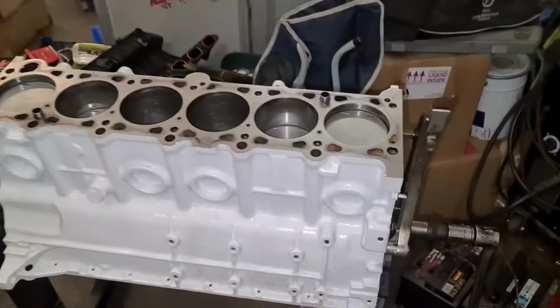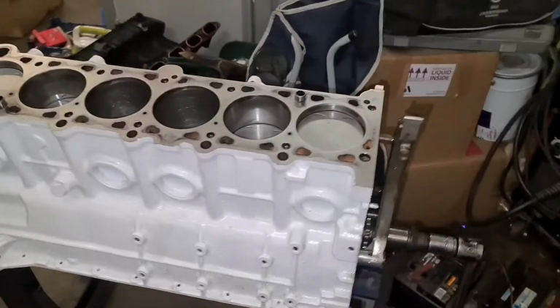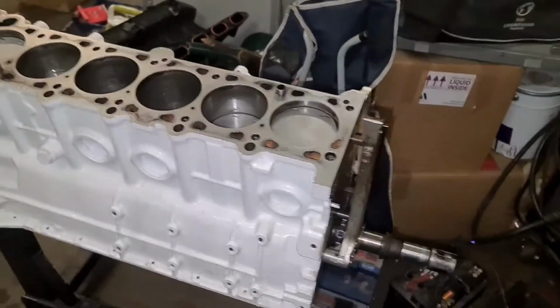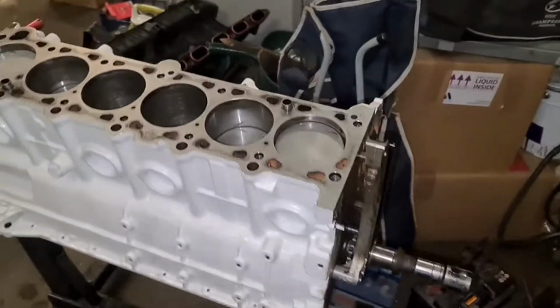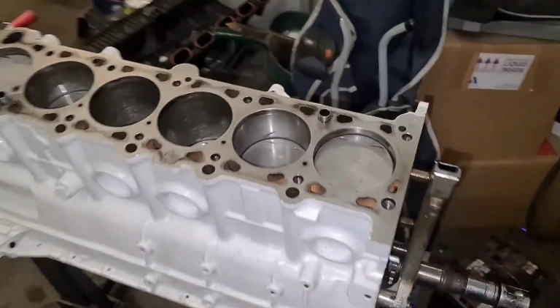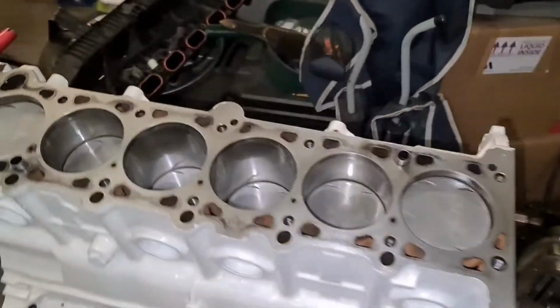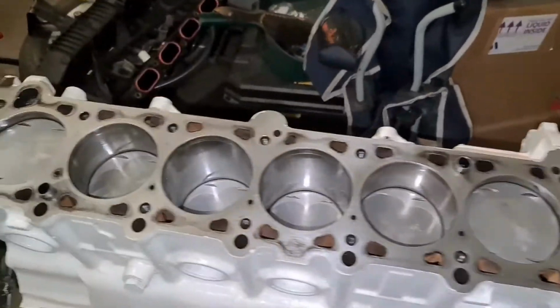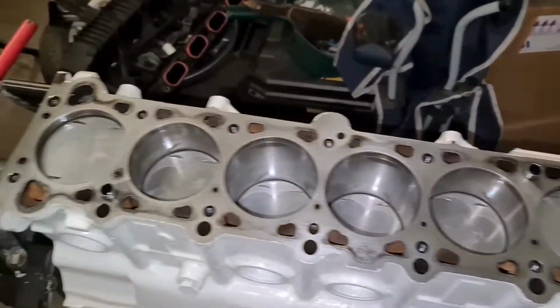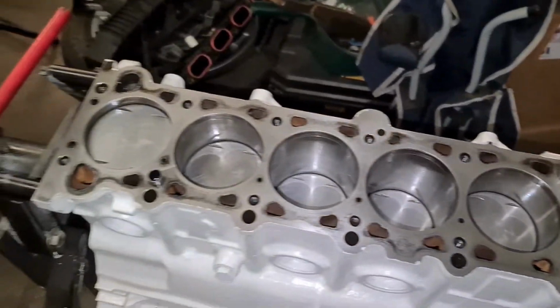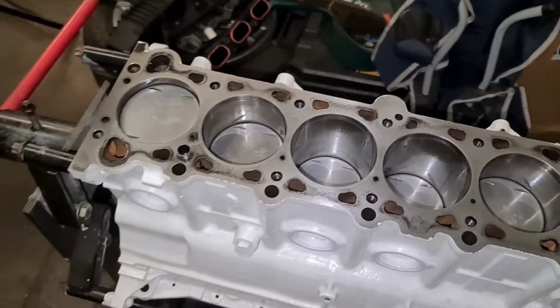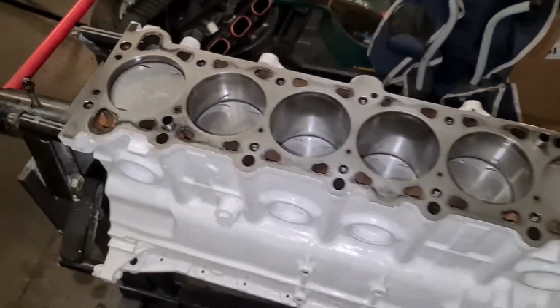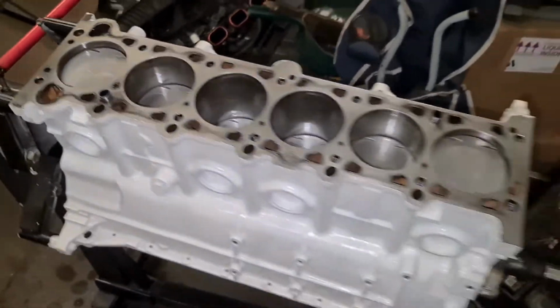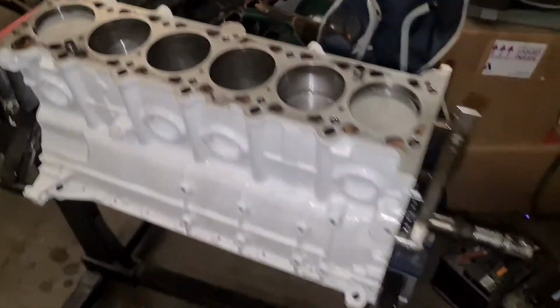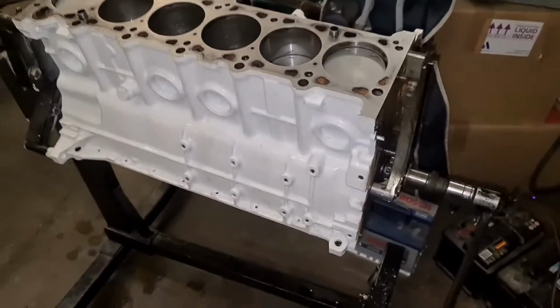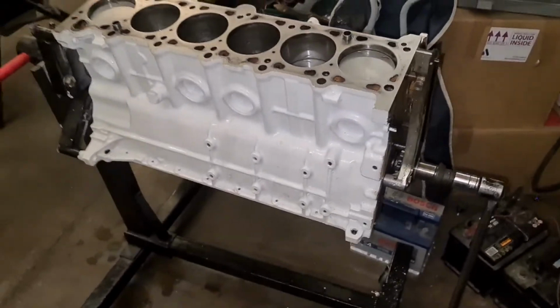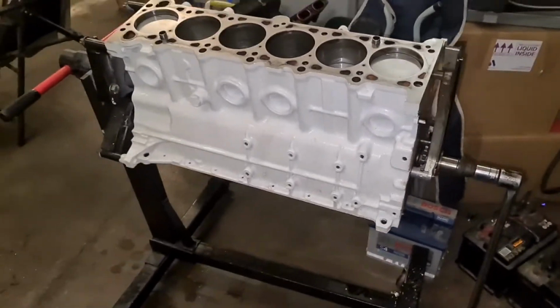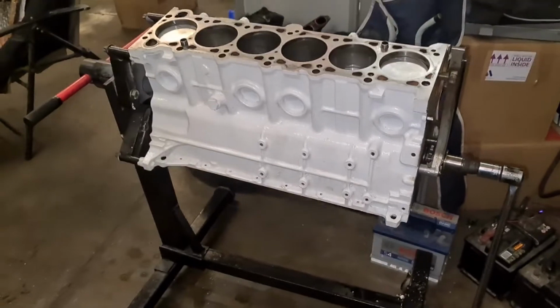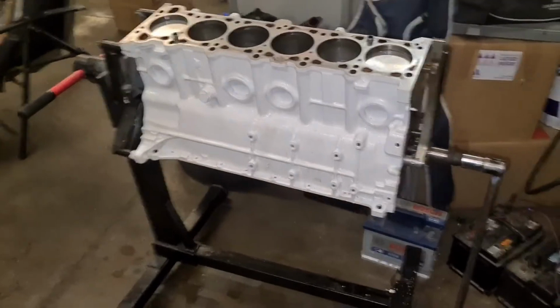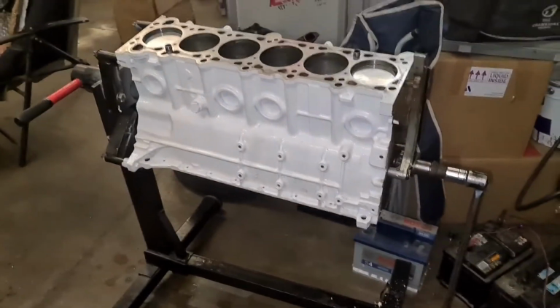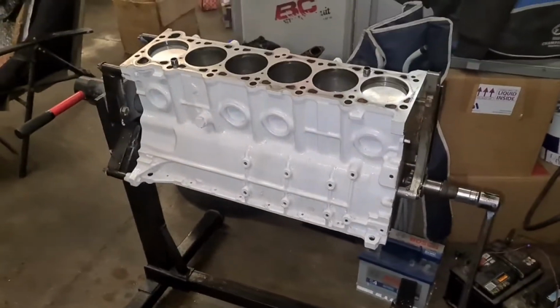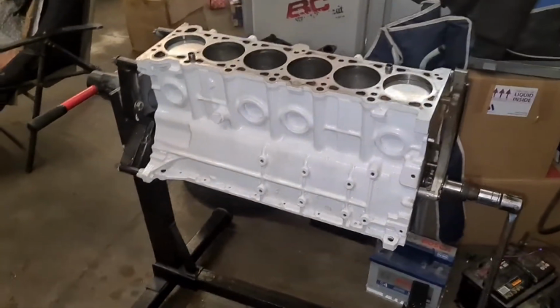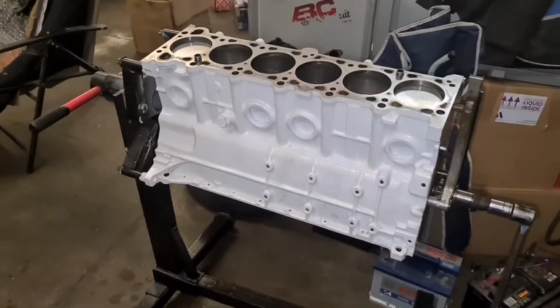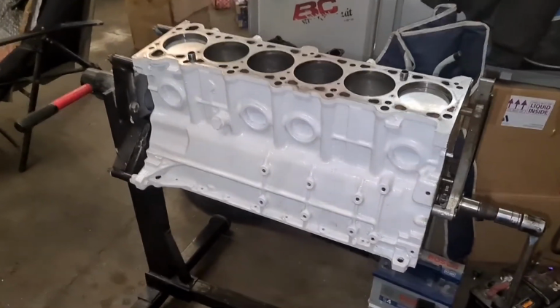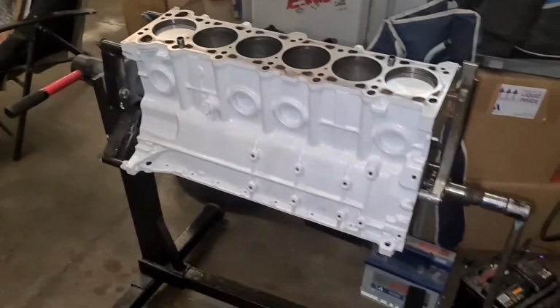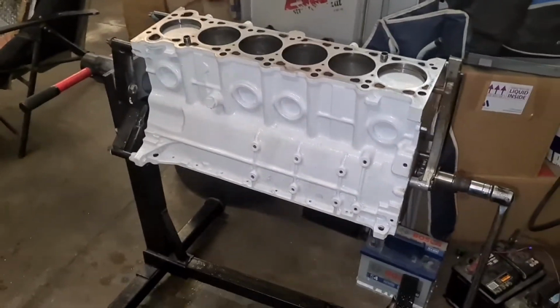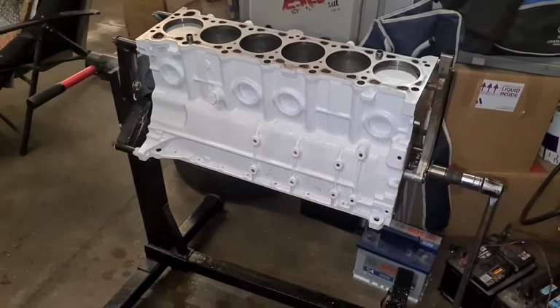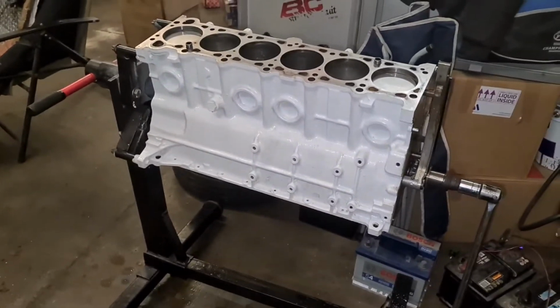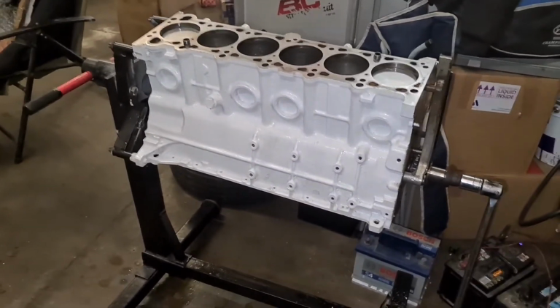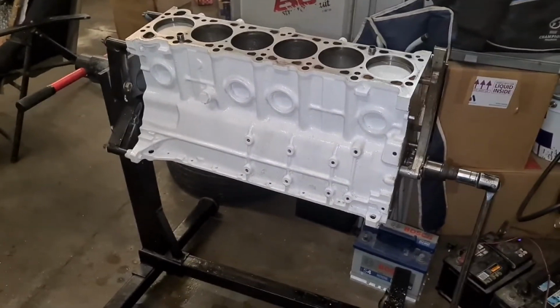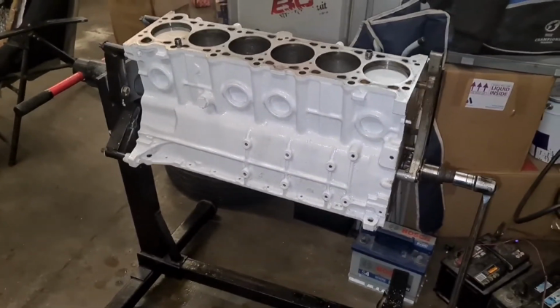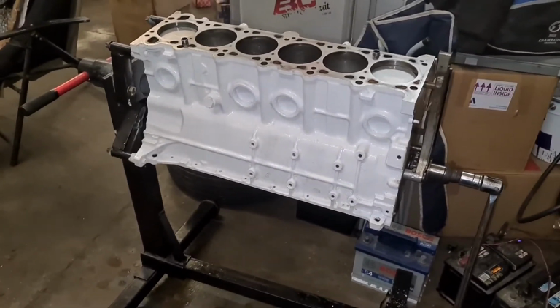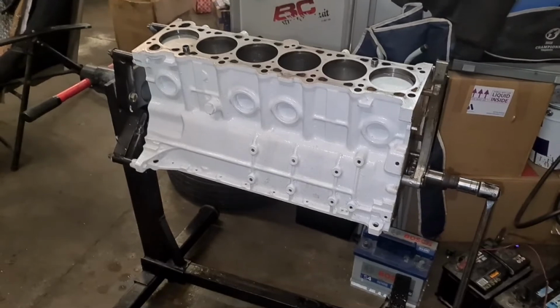As you can see all pistons are in. The block rotates nice and freely. I'm going to get the rest of the bits on and I'll show you a bit of that.